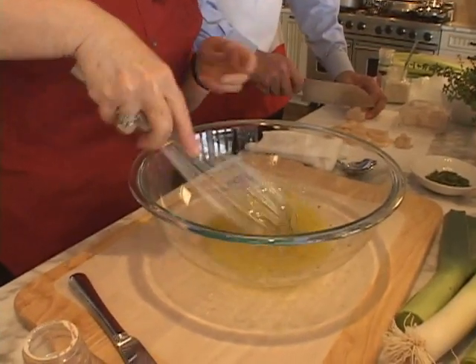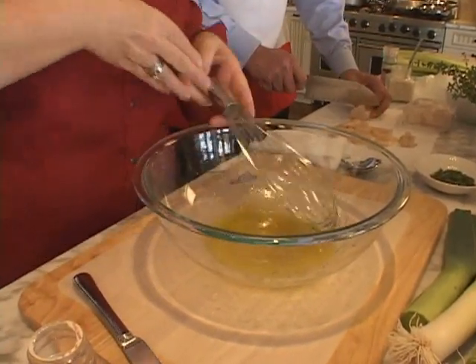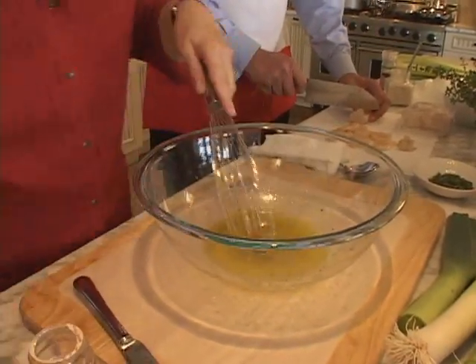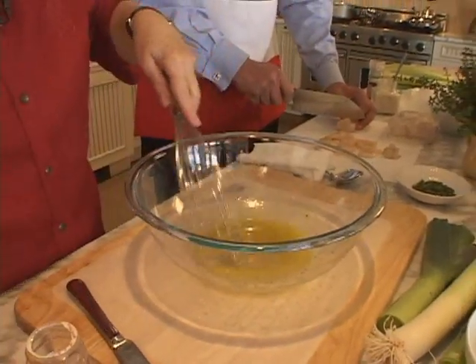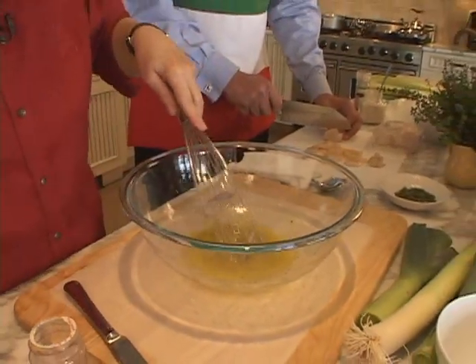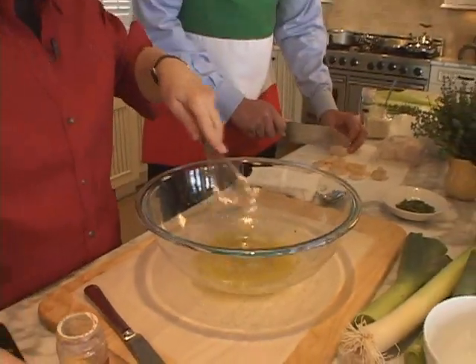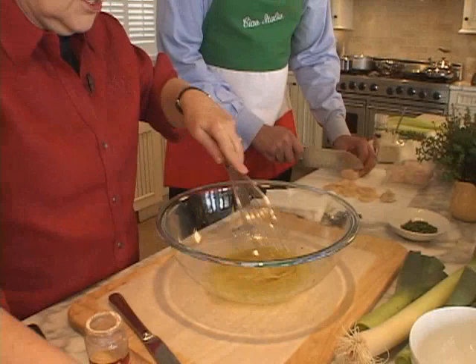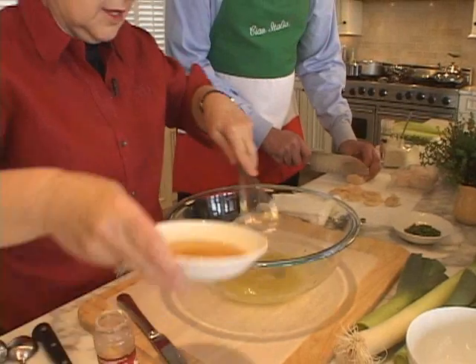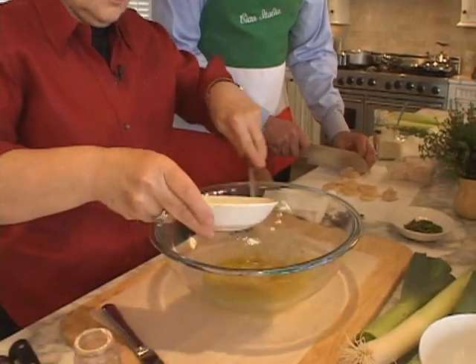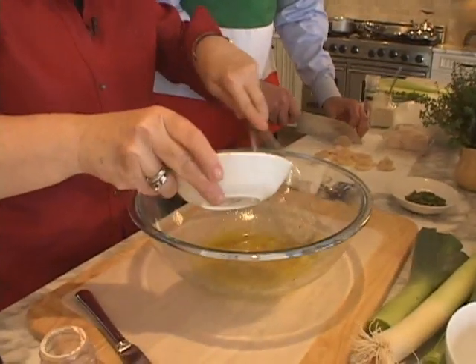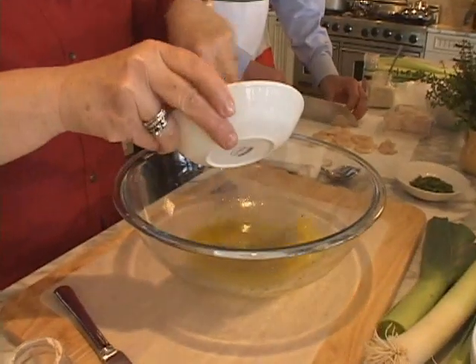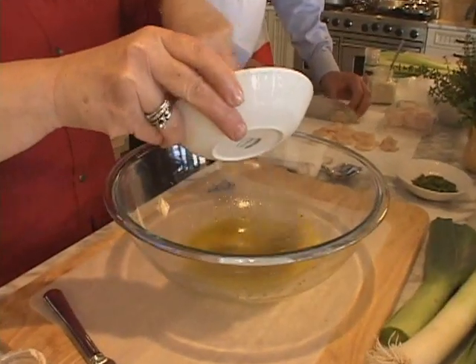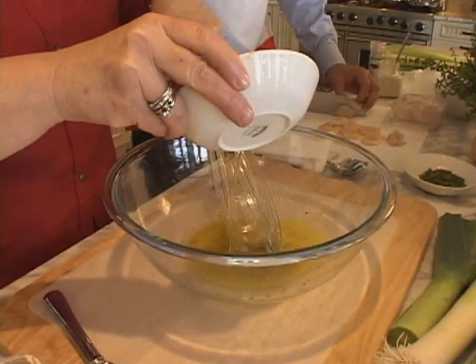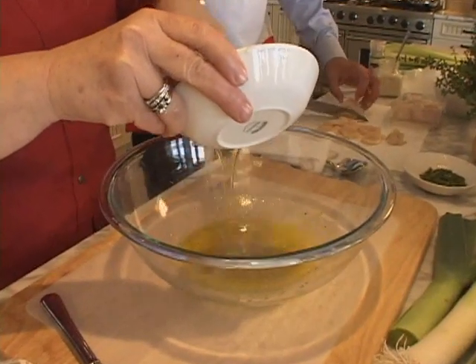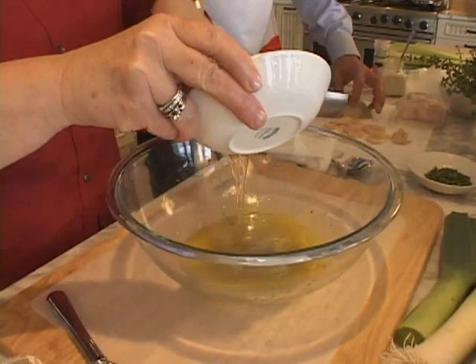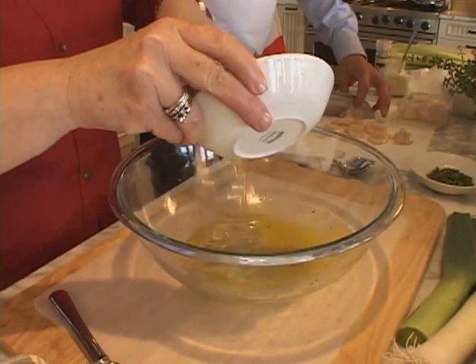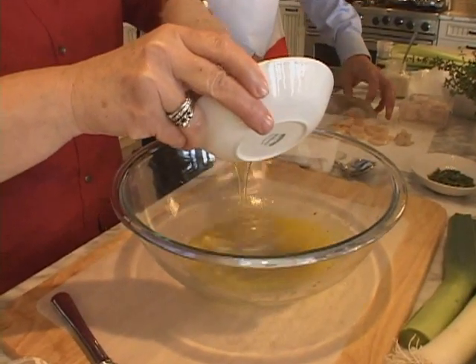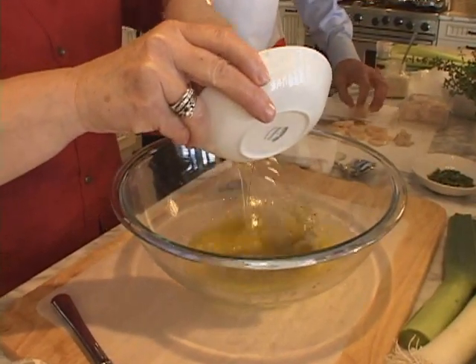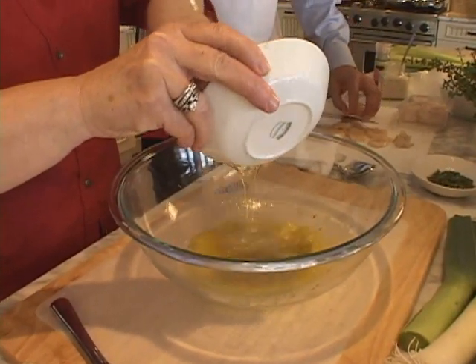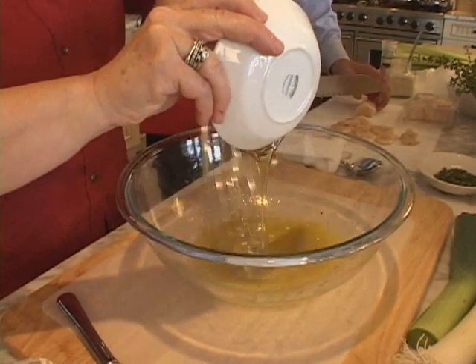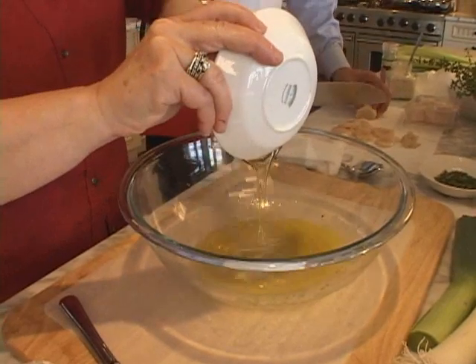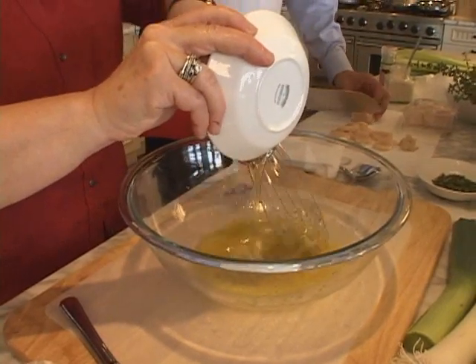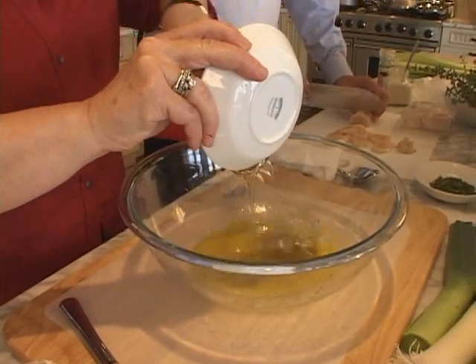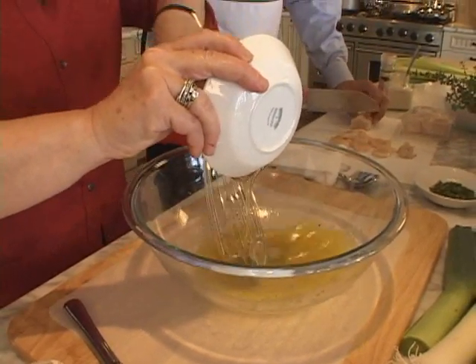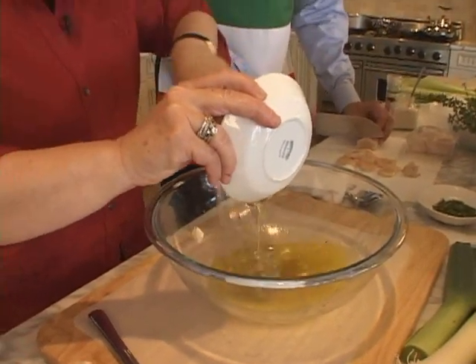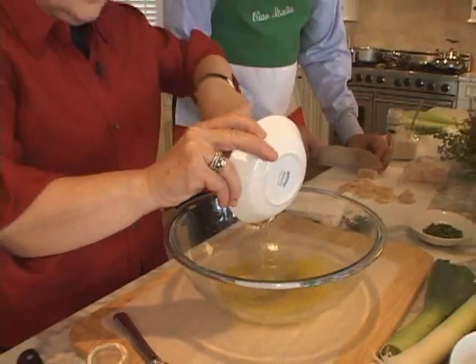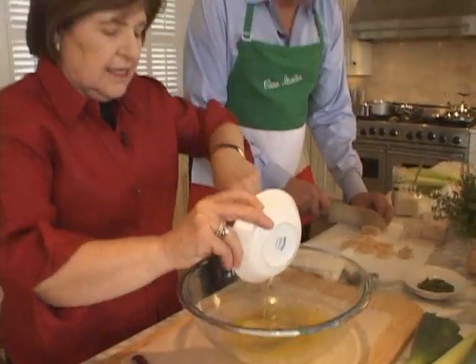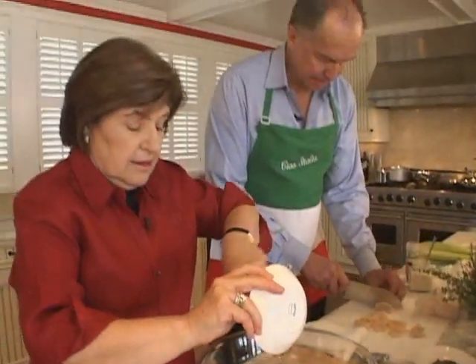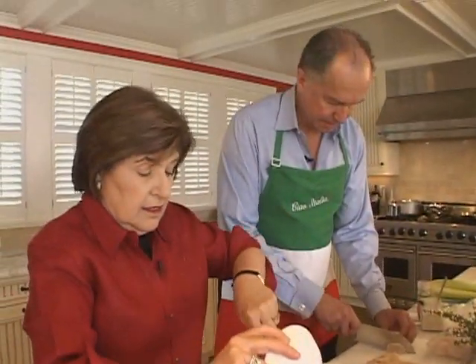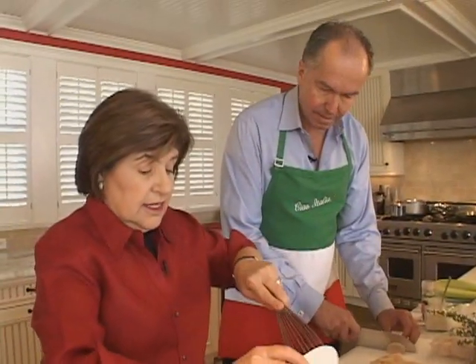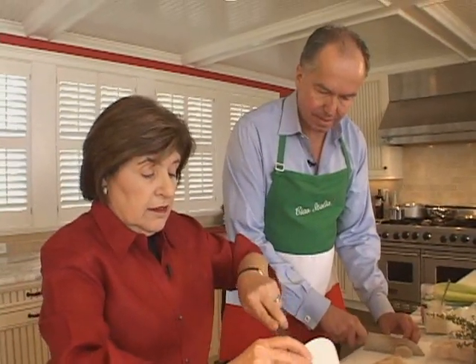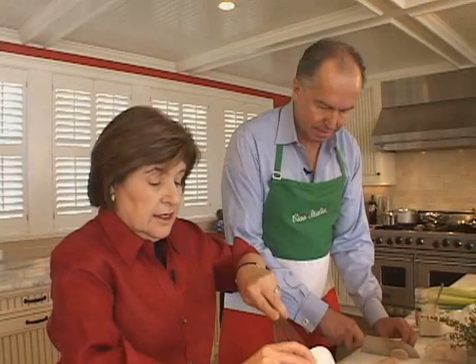You see how it's starting to look nice and thick? And then I want to add just some honey — about four tablespoons or so of honey. This is what our scallops are going to sit in, so get that all in there.